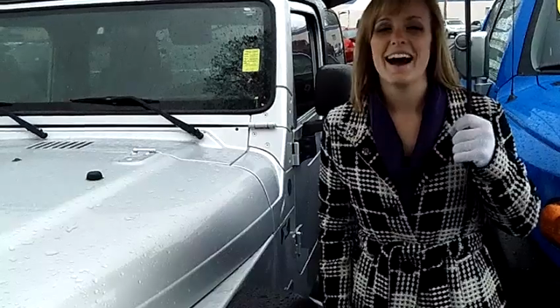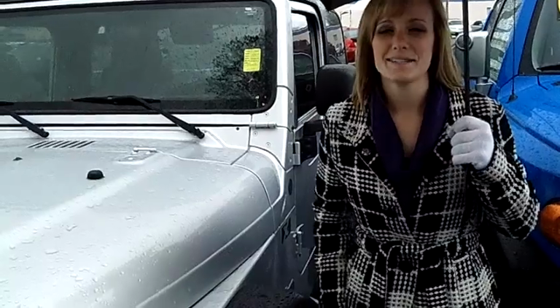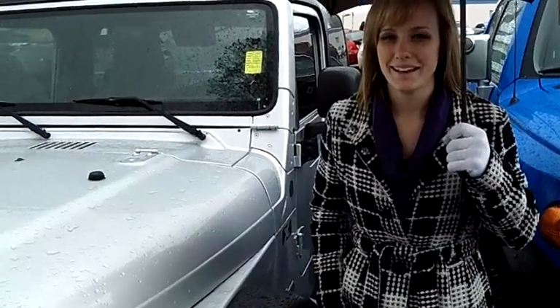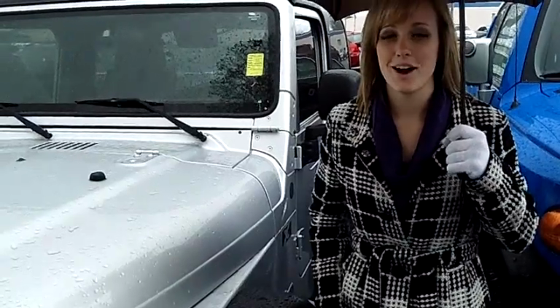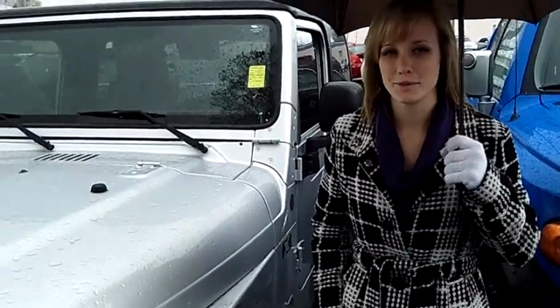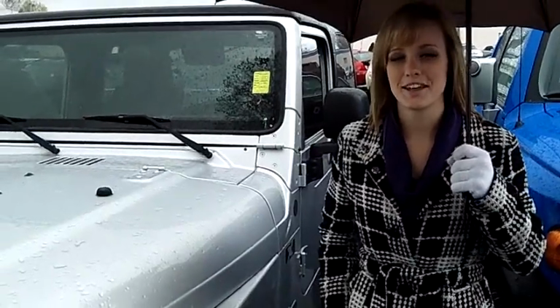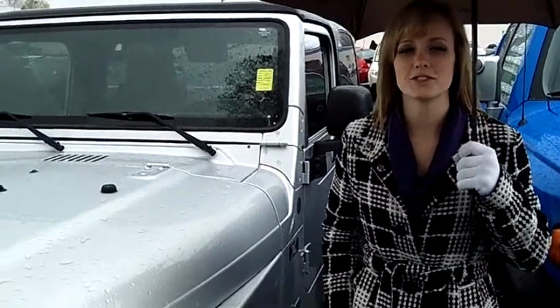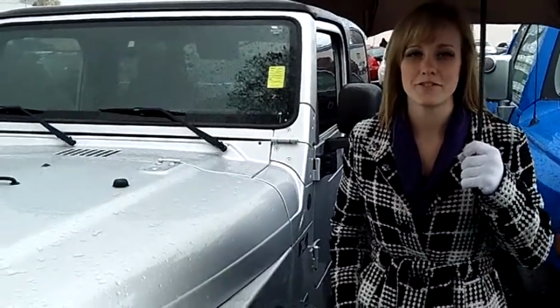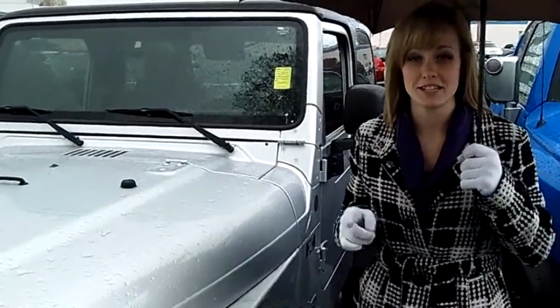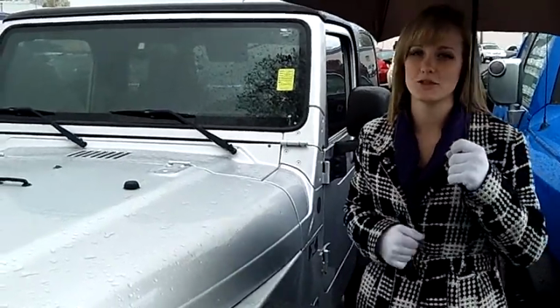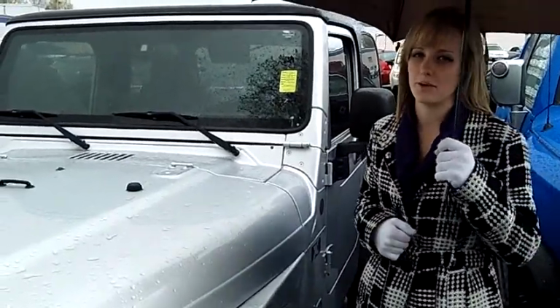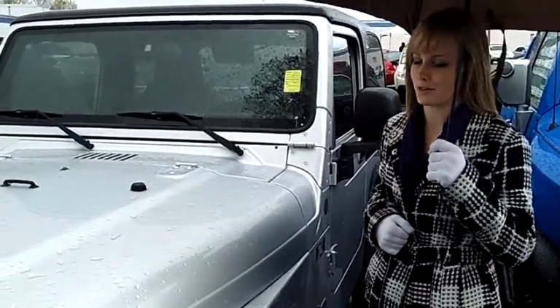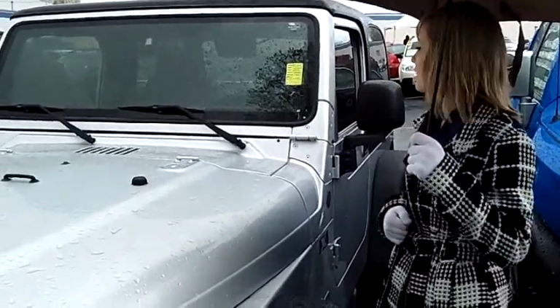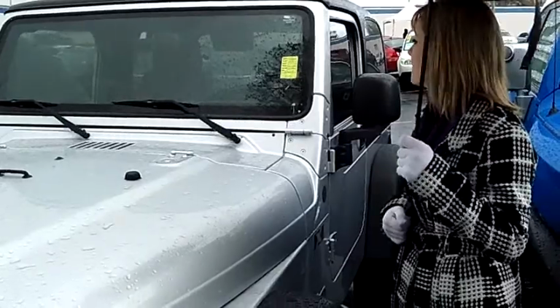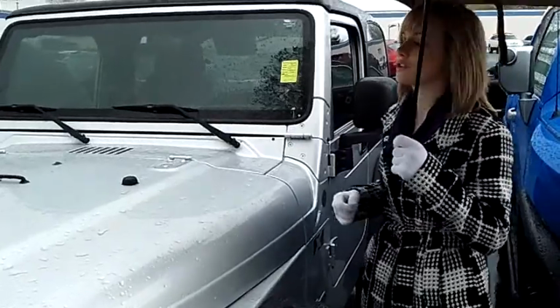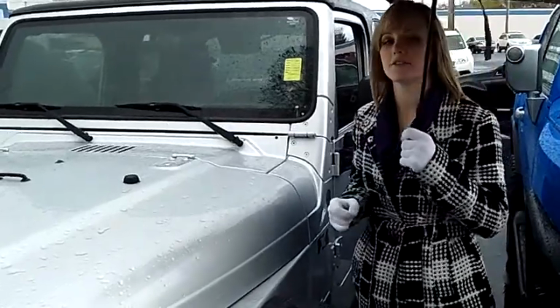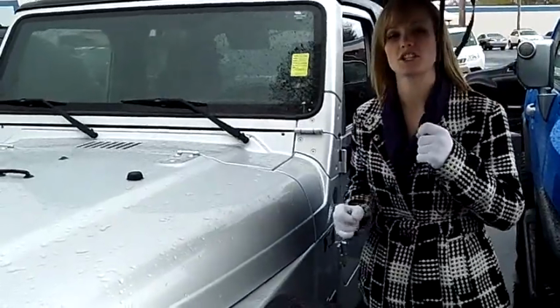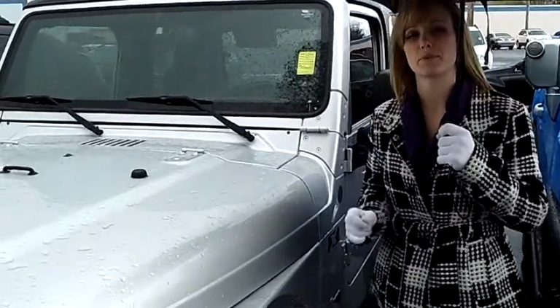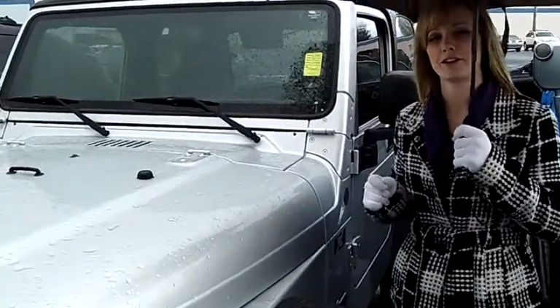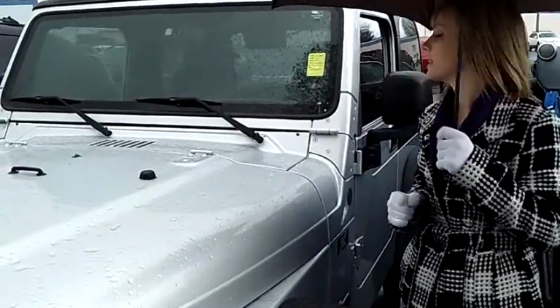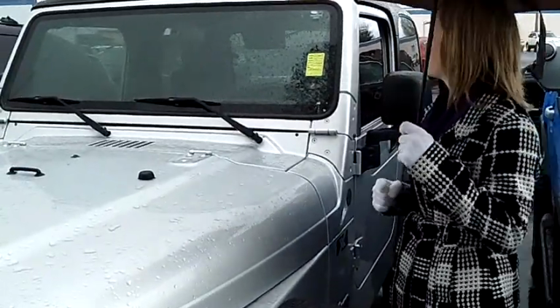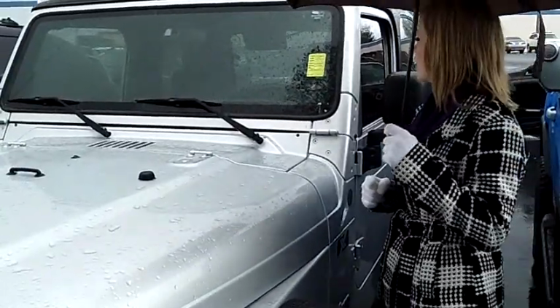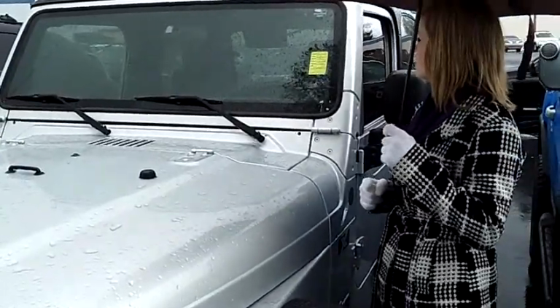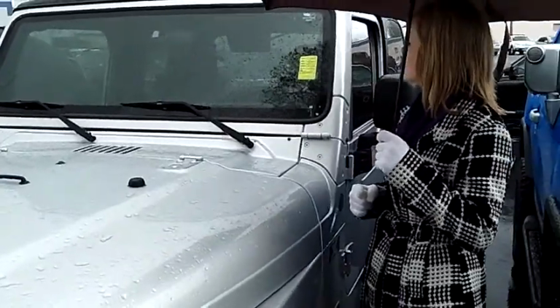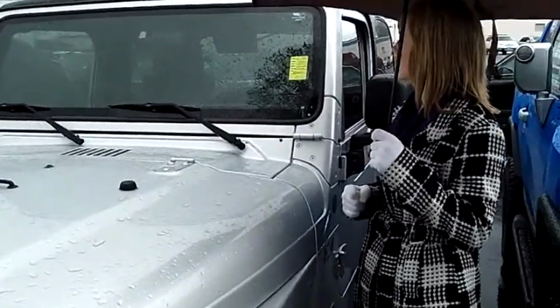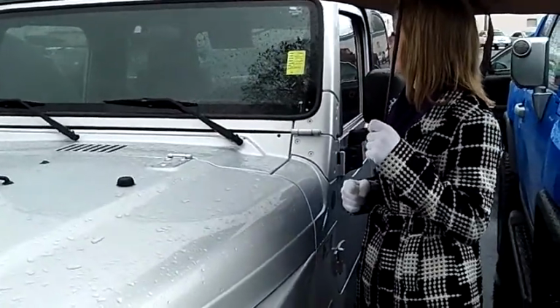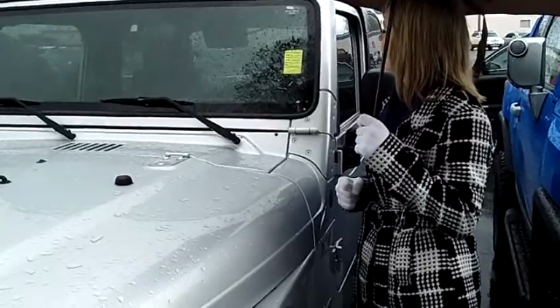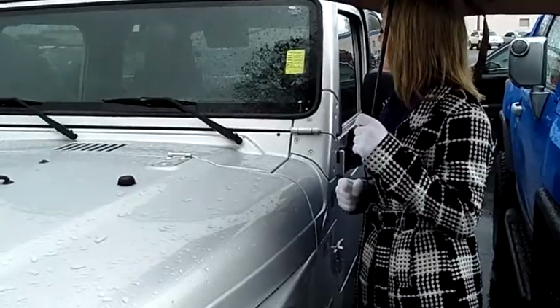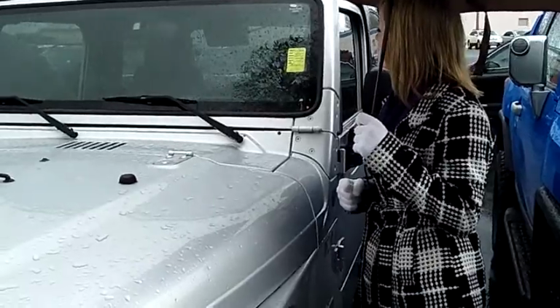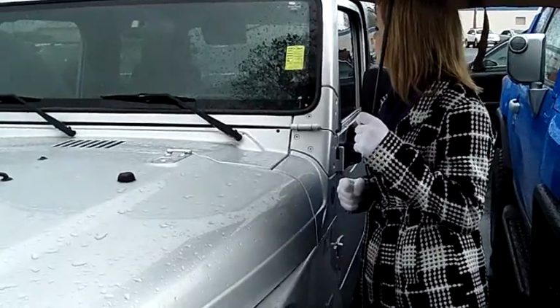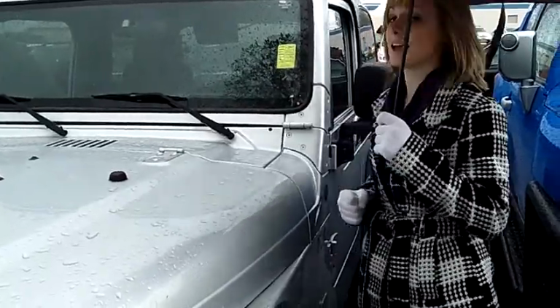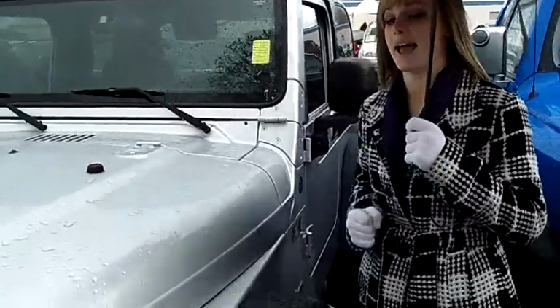Hi, it's Megan at CarSubaru. Thank you for joining me for this virtual video walkthrough. I have a 2004 Jeep Wrangler. The stock number is SS19226A.